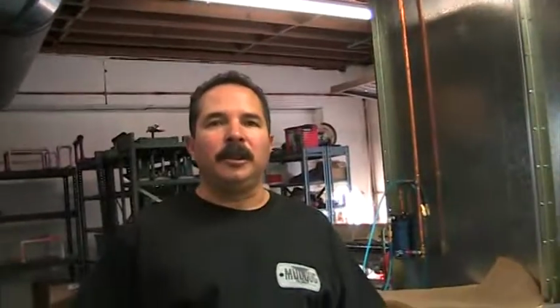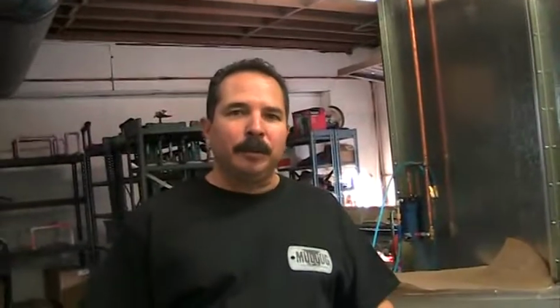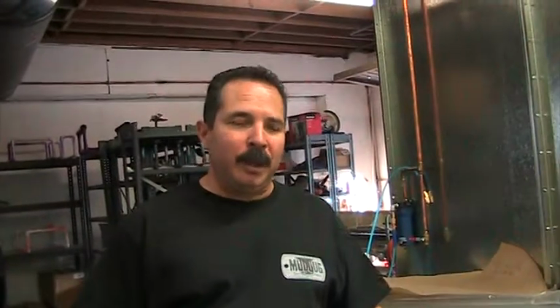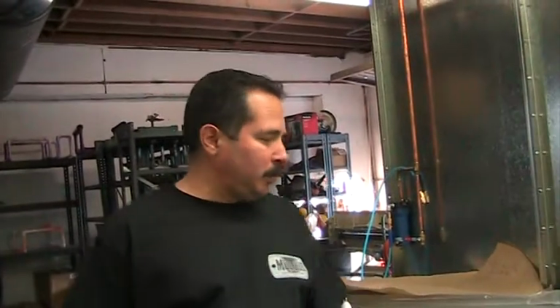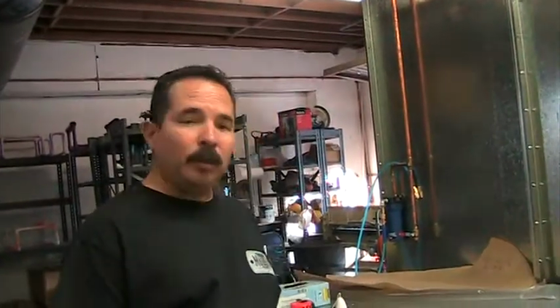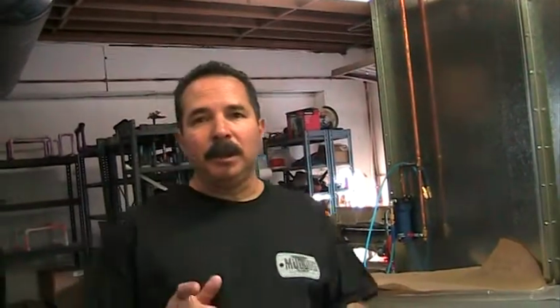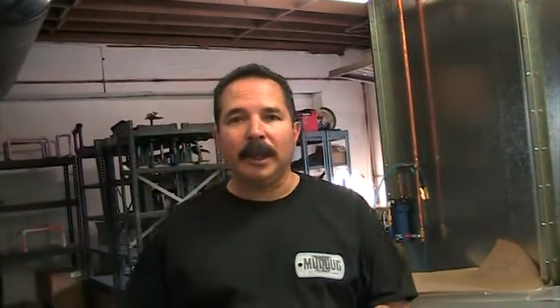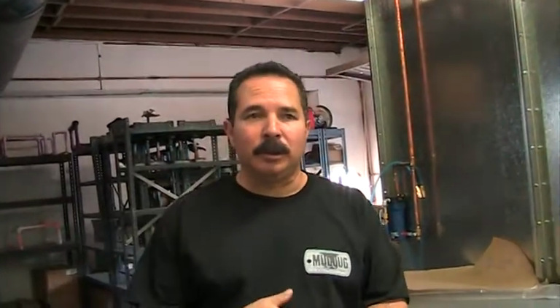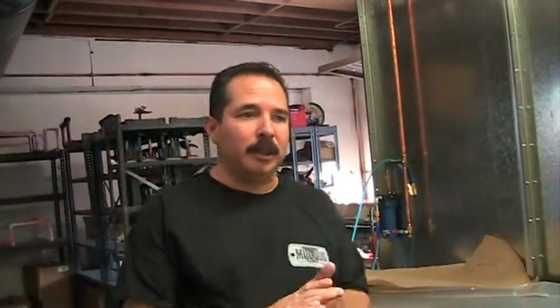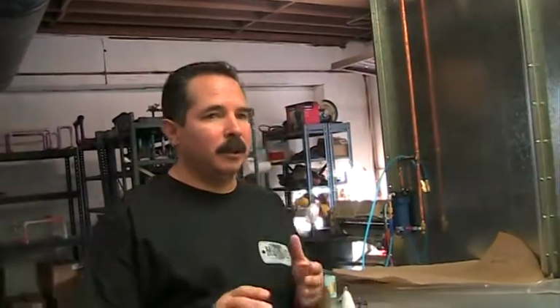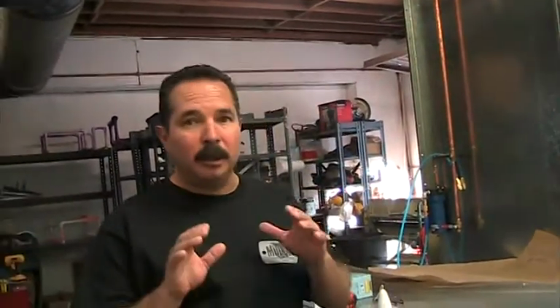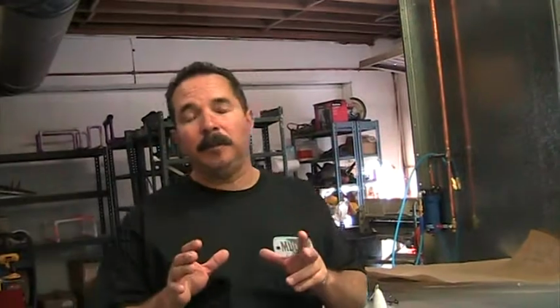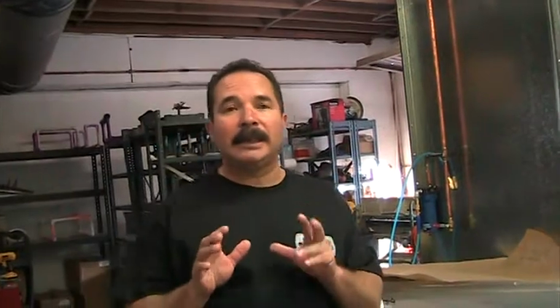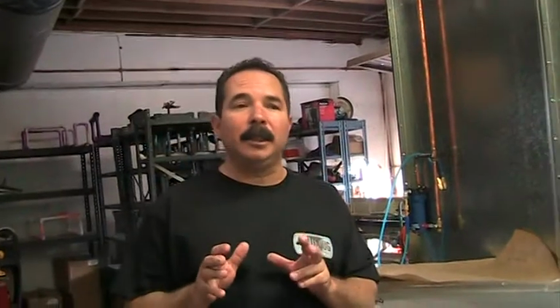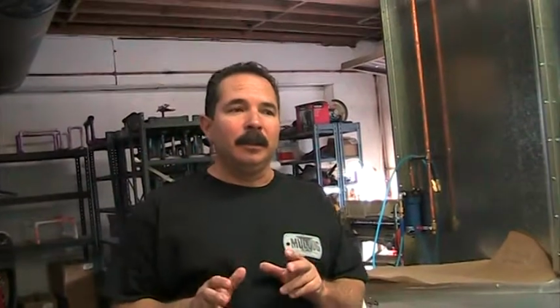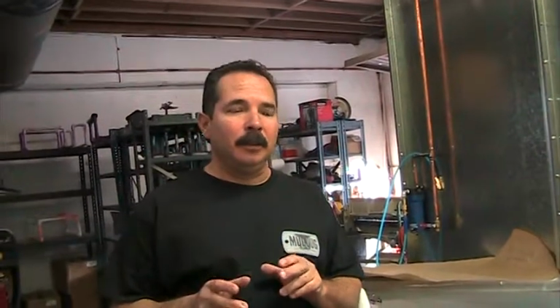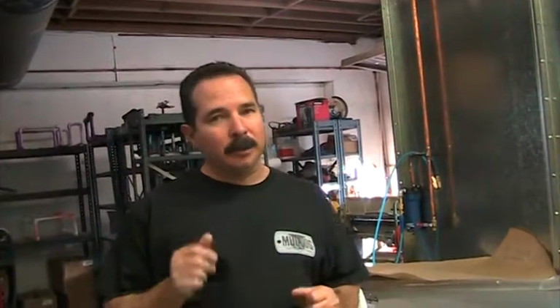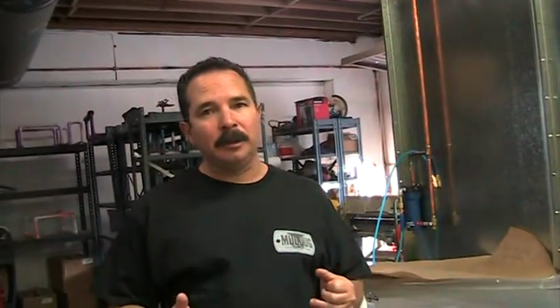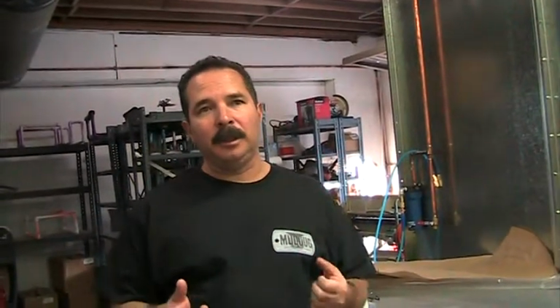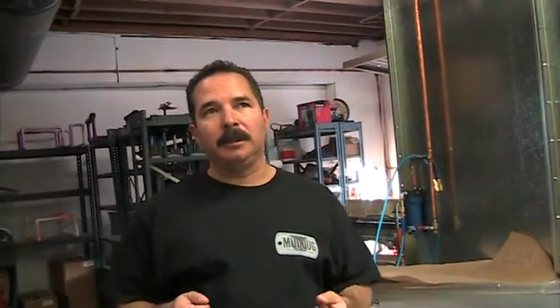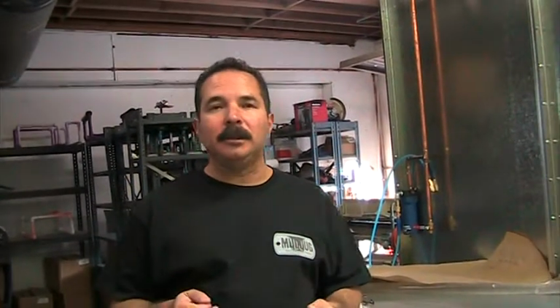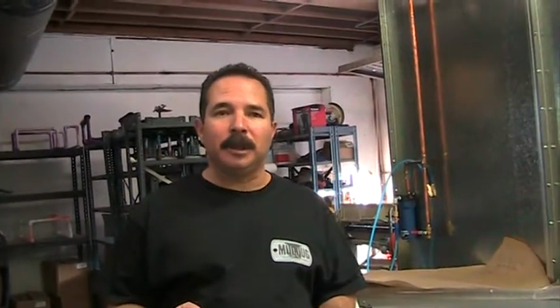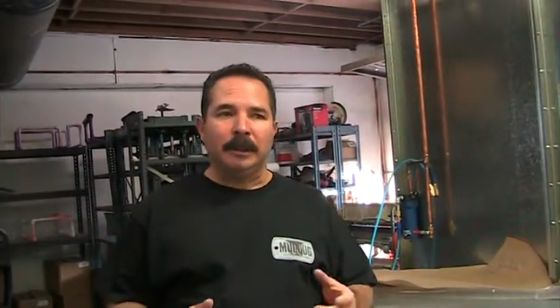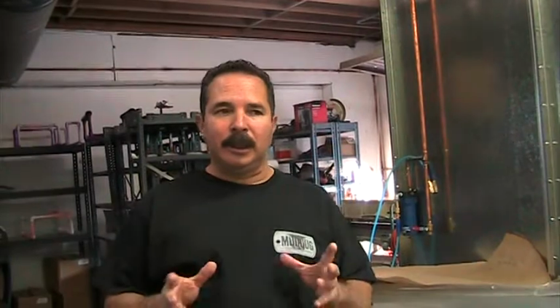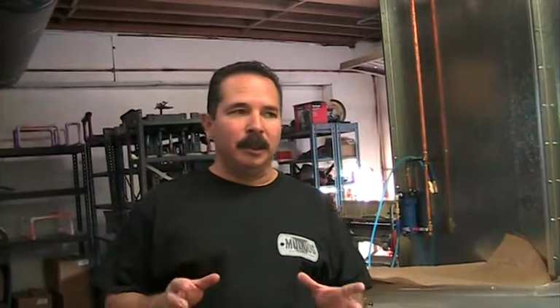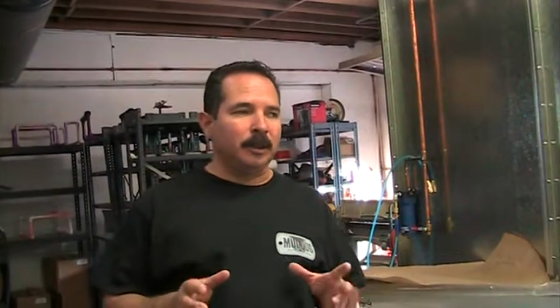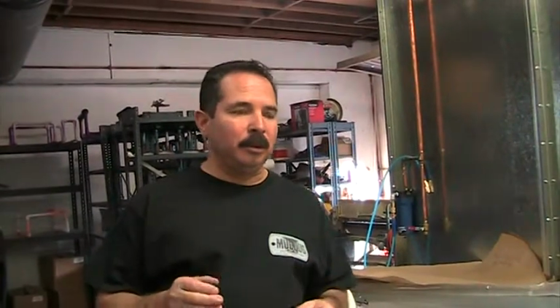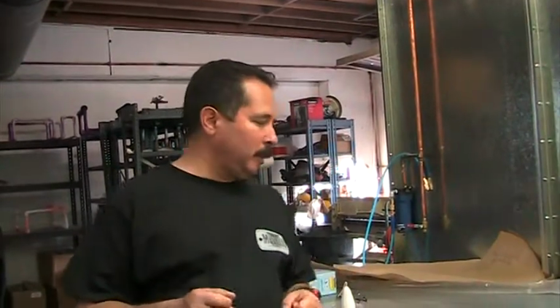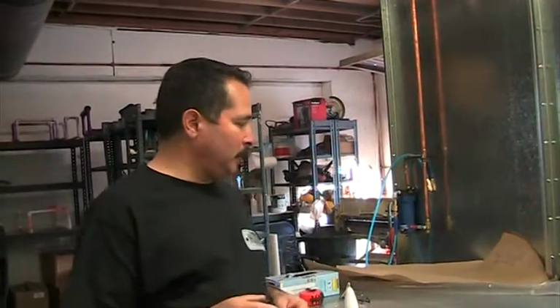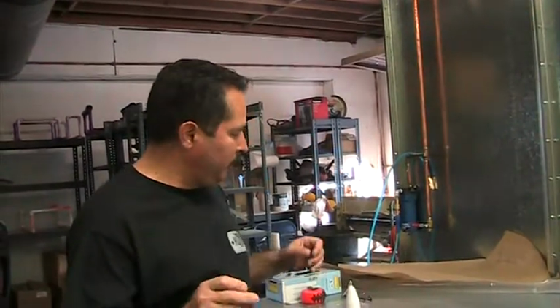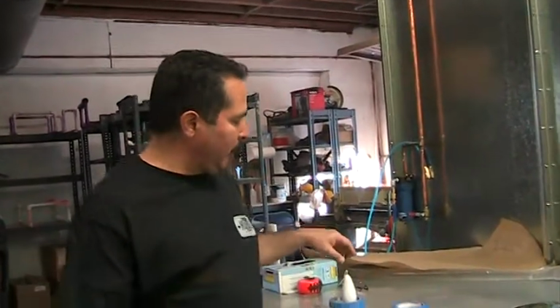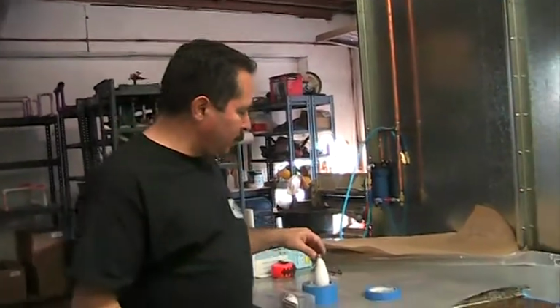Hey, Jim here from K2 Concepts. What we're going to do today is show you guys an advanced technique. If you guys are new to the trade, I don't suggest you try this. It takes a little bit of control — got to be a little ambidextrous.